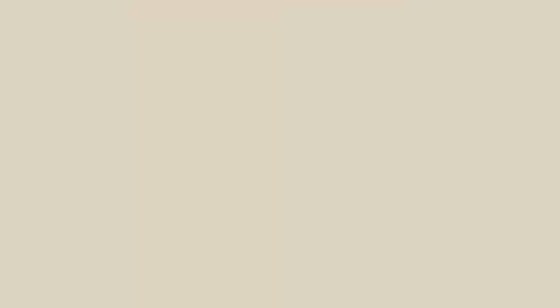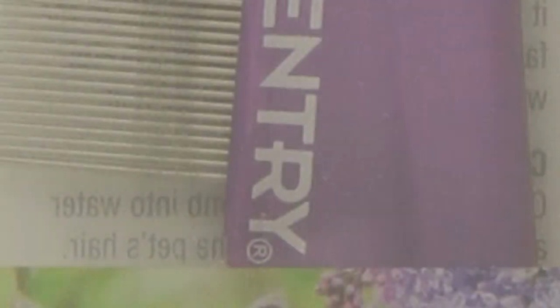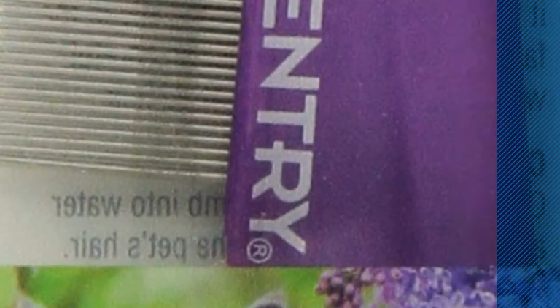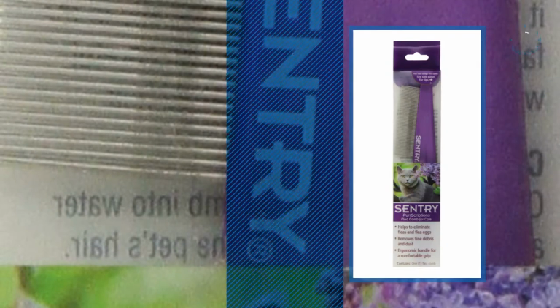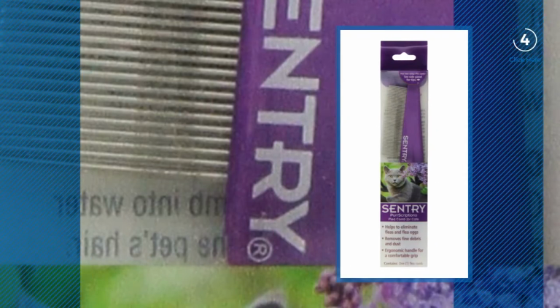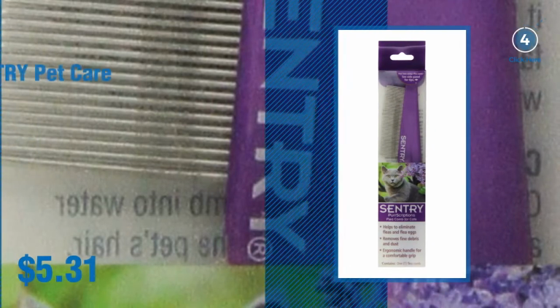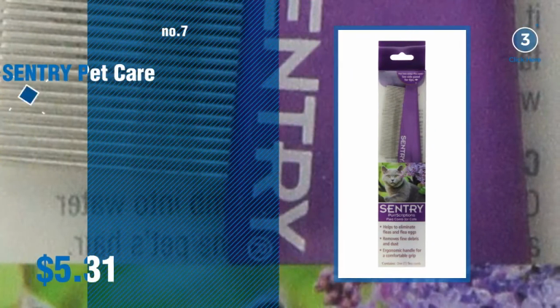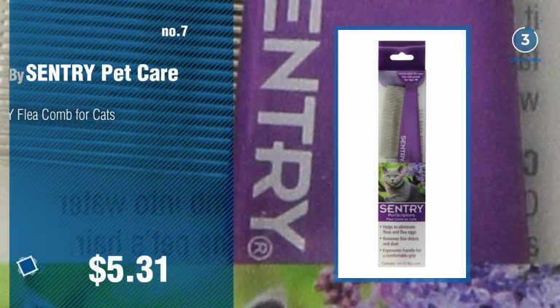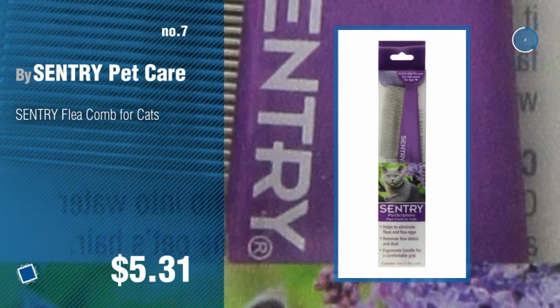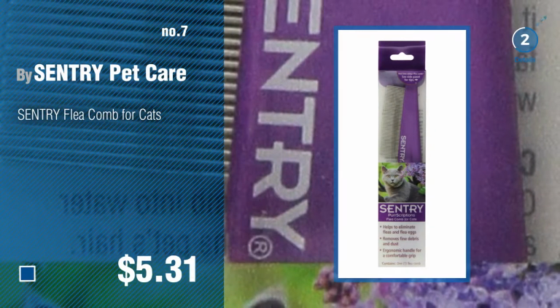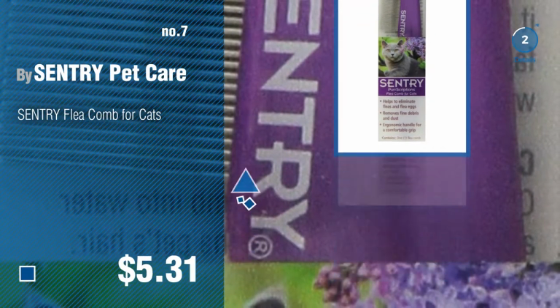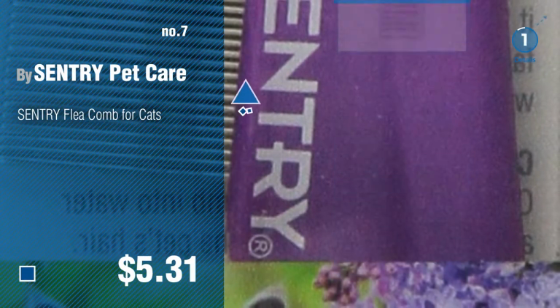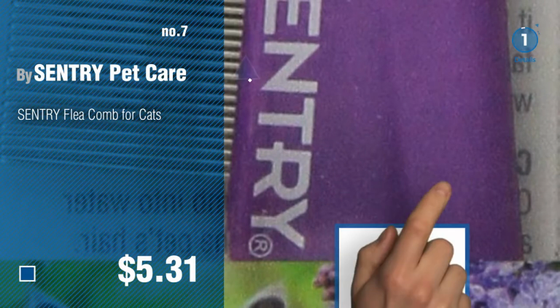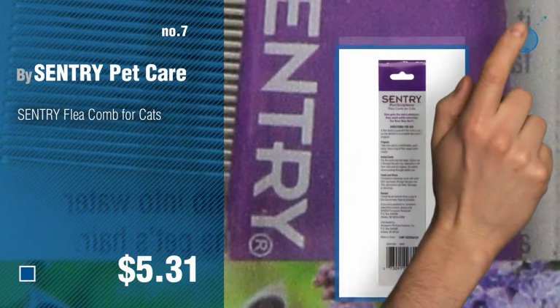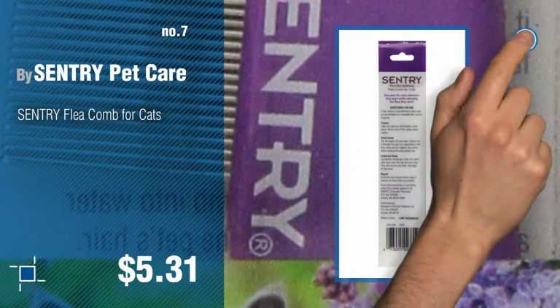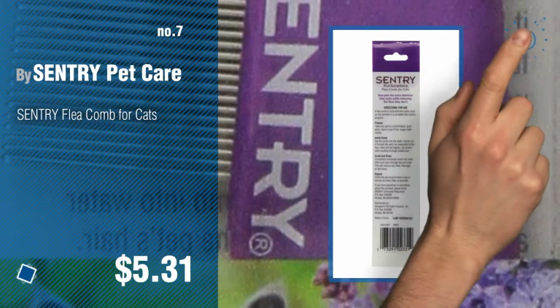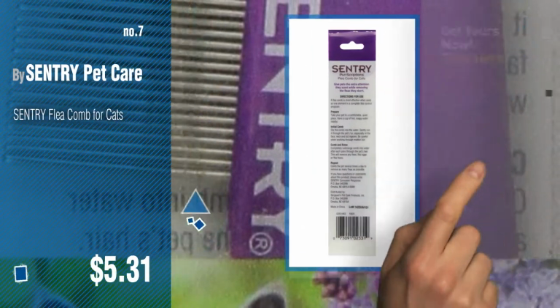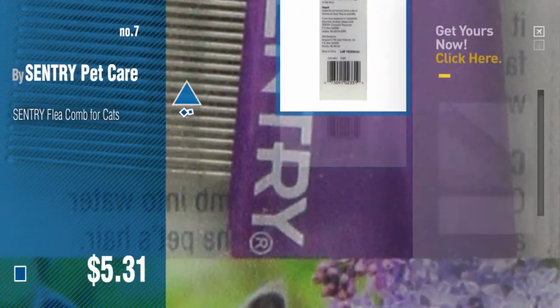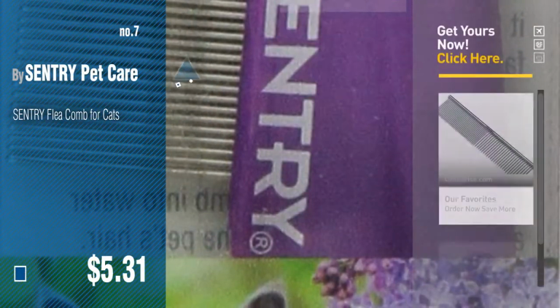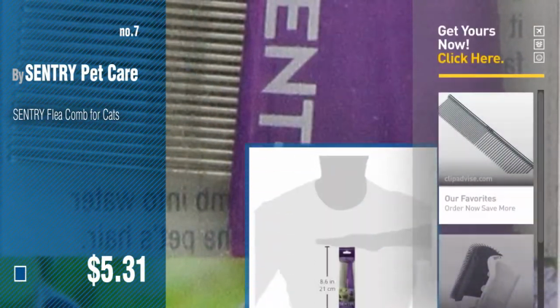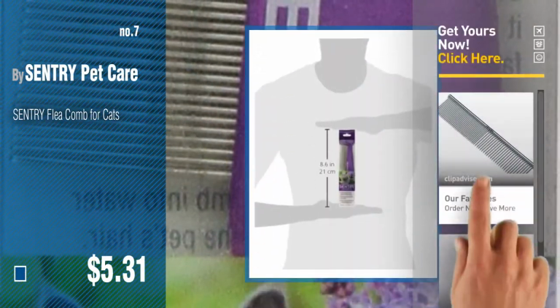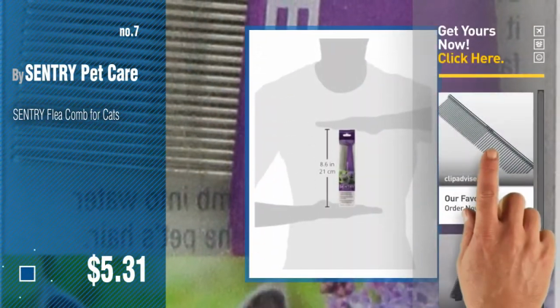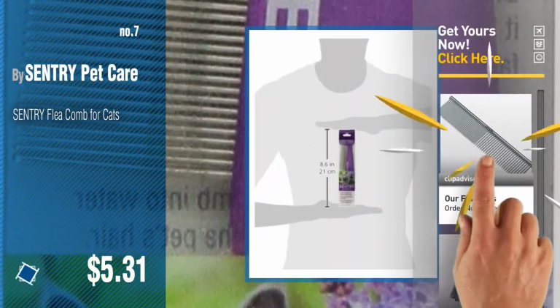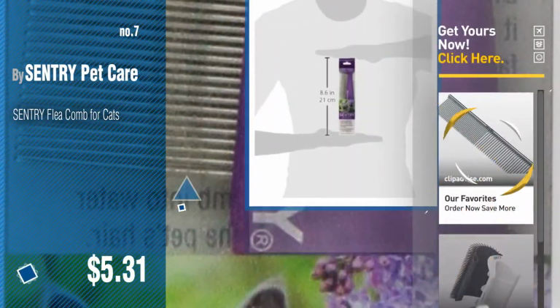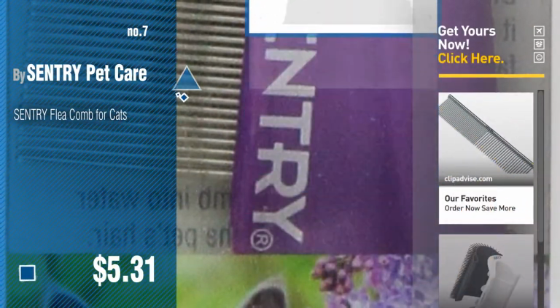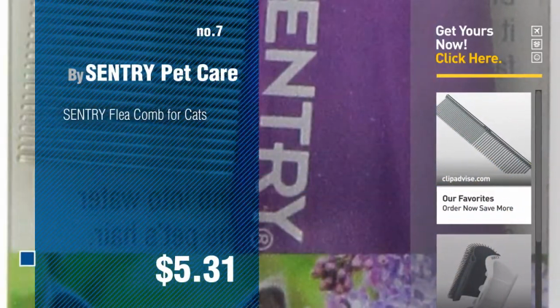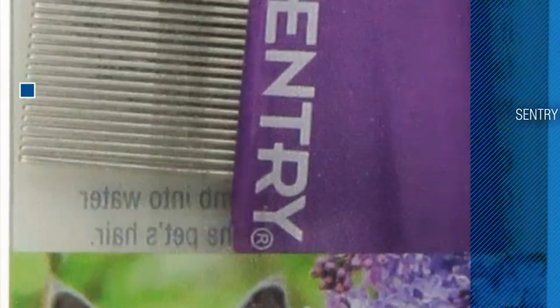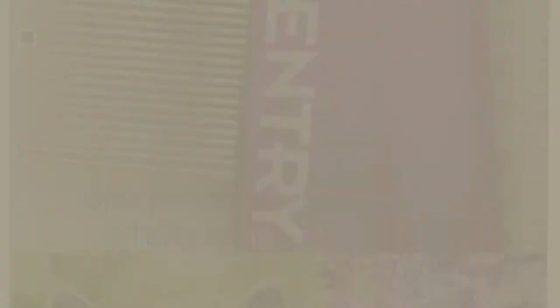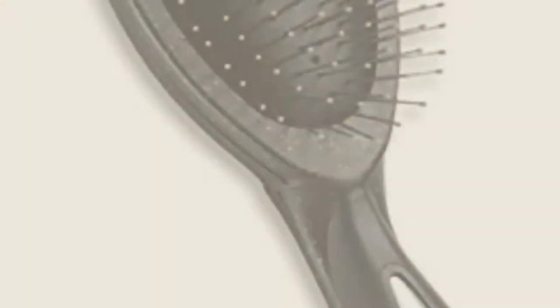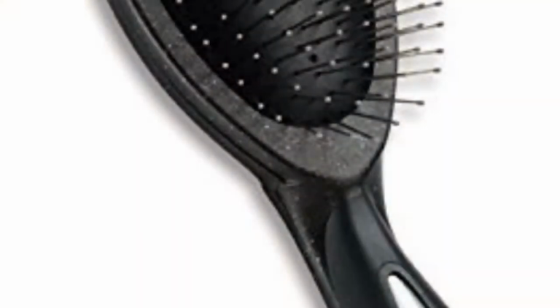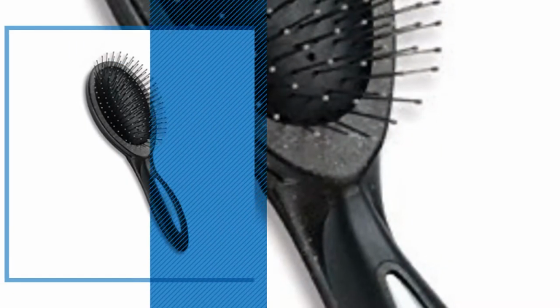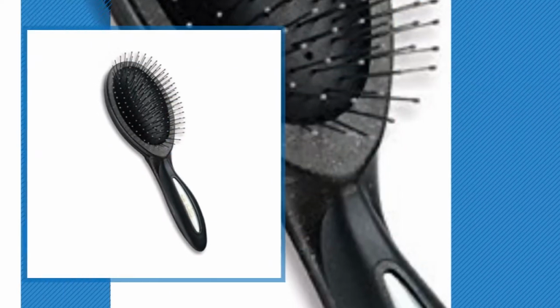Number 7, by Century Pet Care. Click the info circle to find more amazing products and gift ideas. Number 8, by Andes.